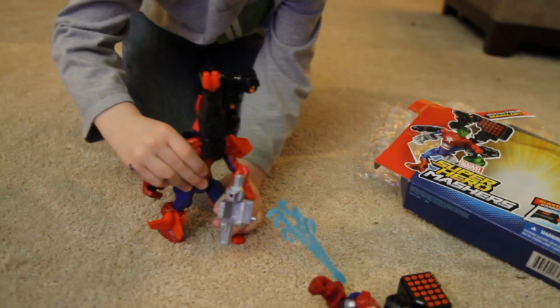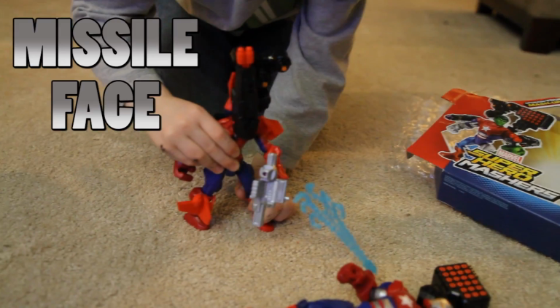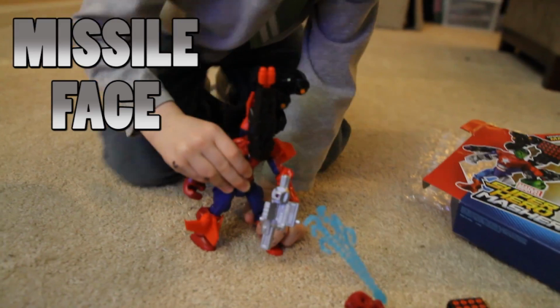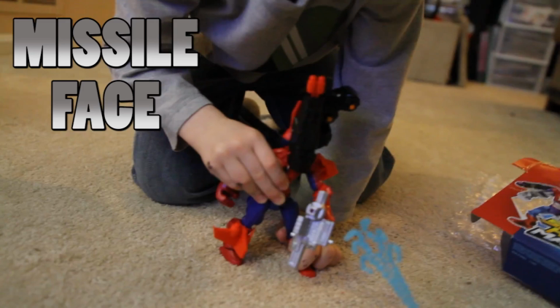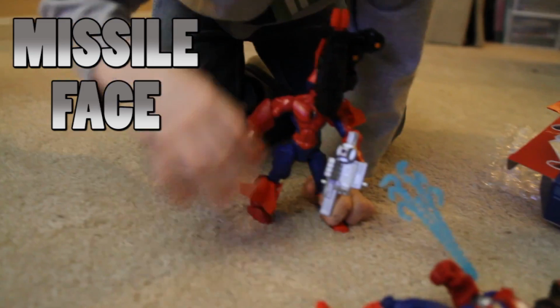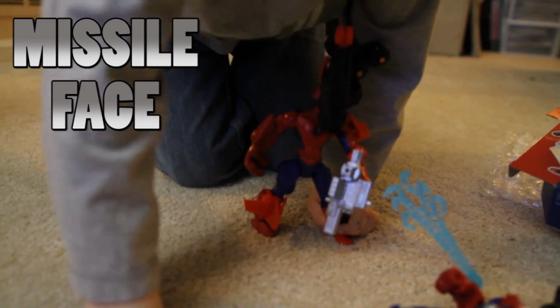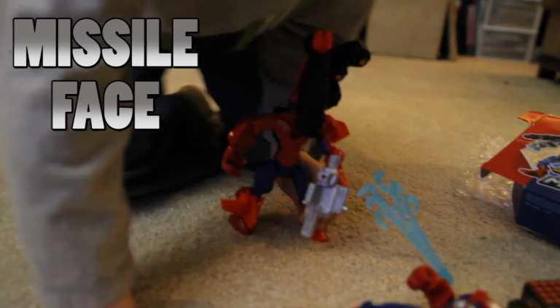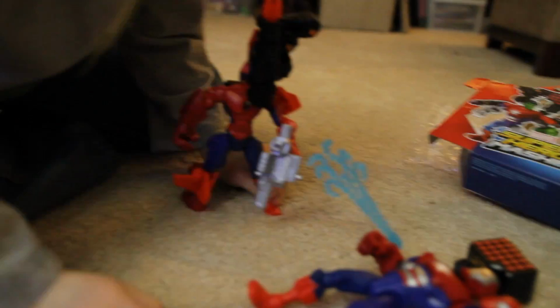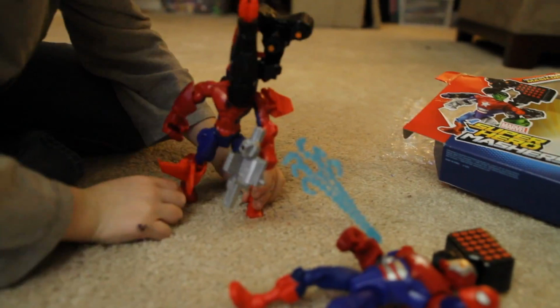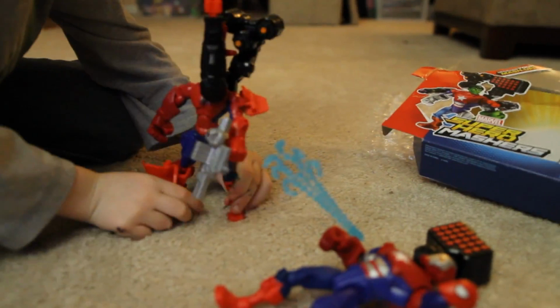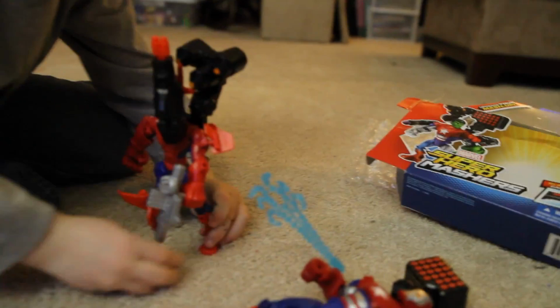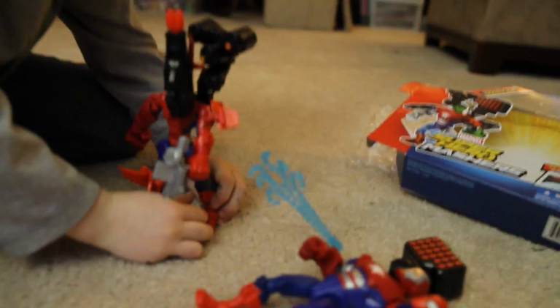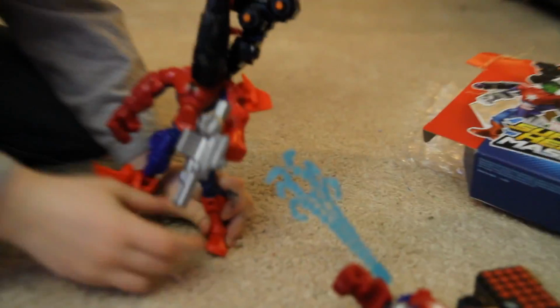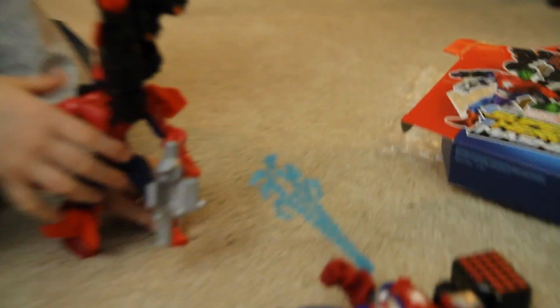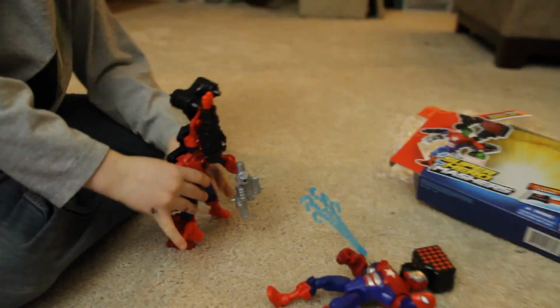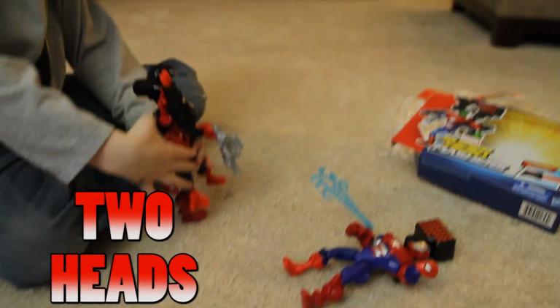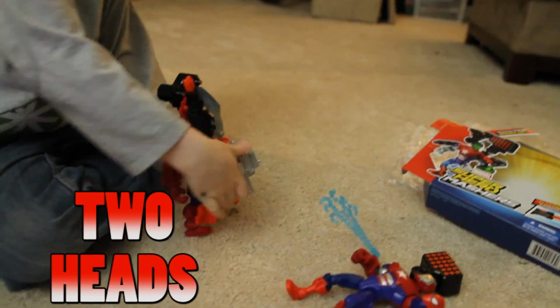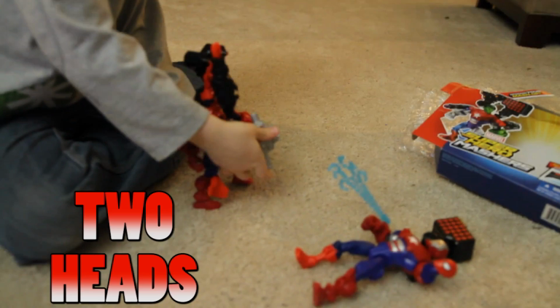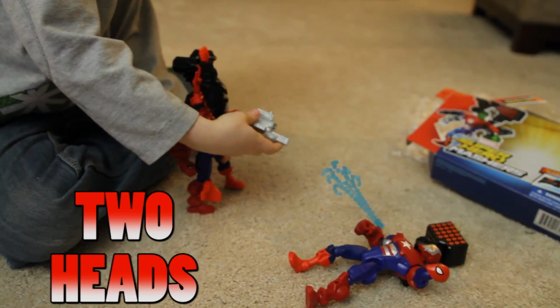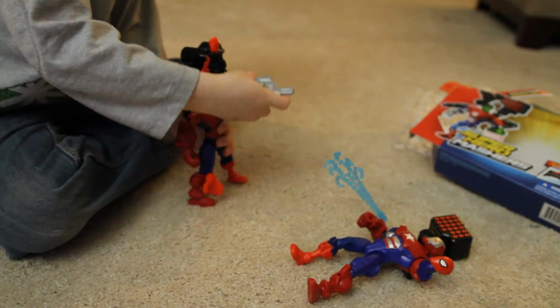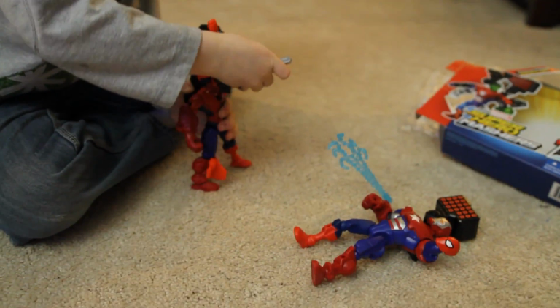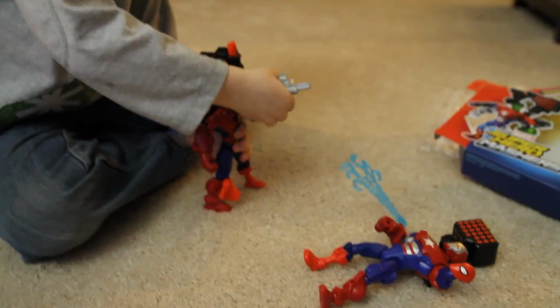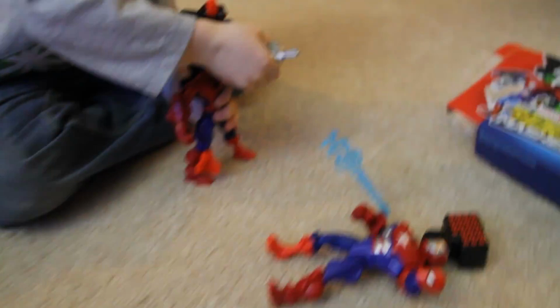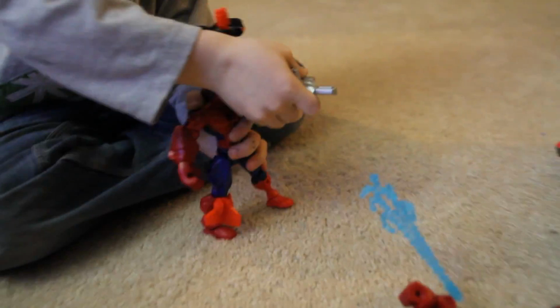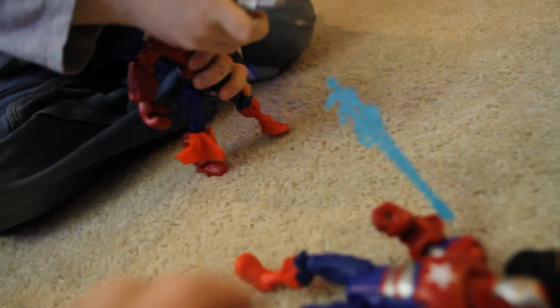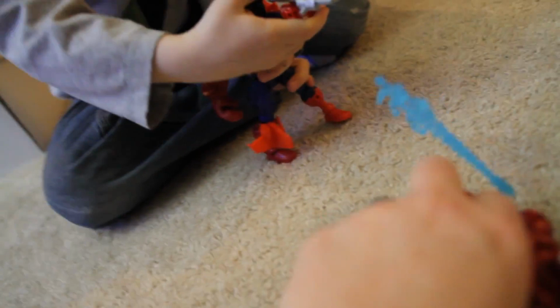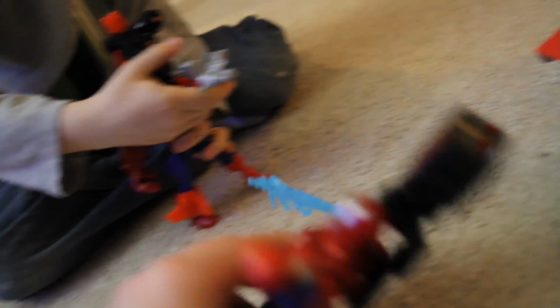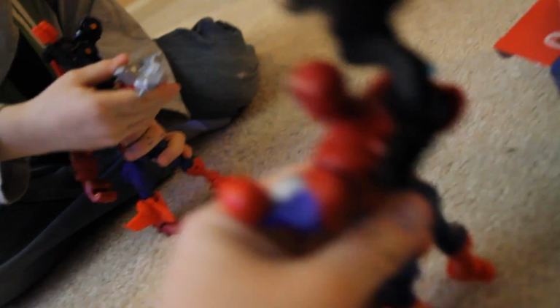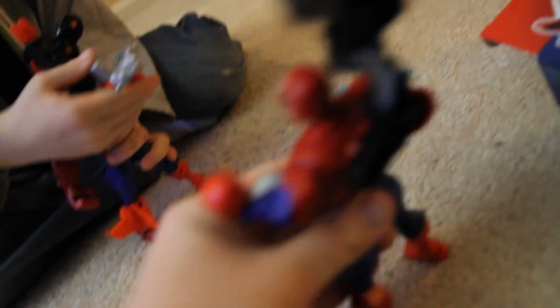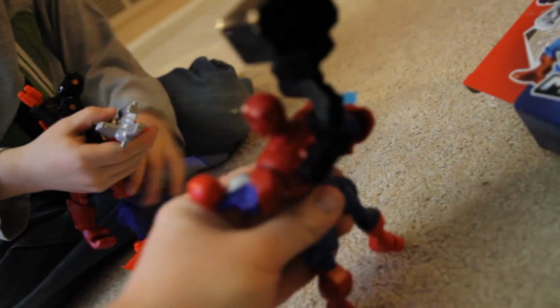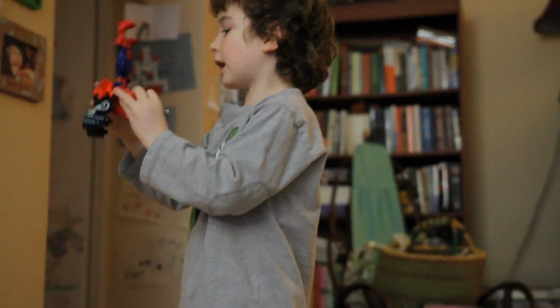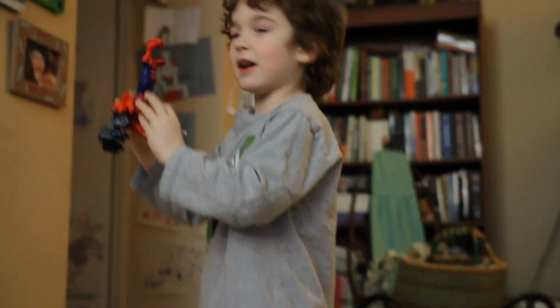Introducing... Missile Face. And here's two heads. I'm not sure who's going to win, but they sure cracked up my son. I can't believe it!